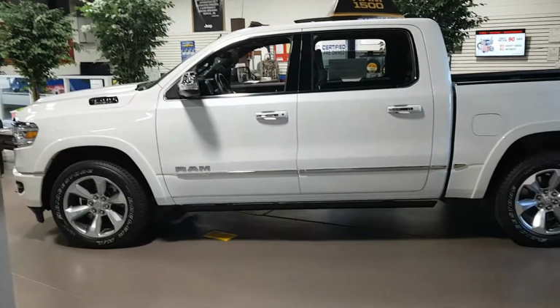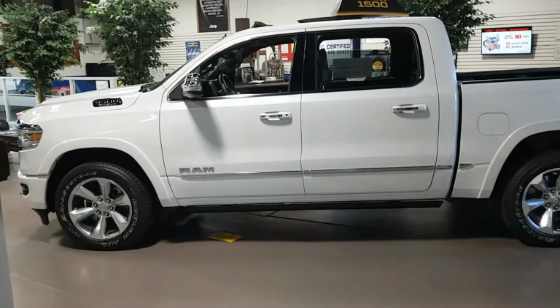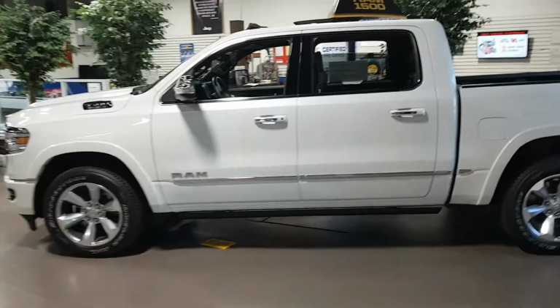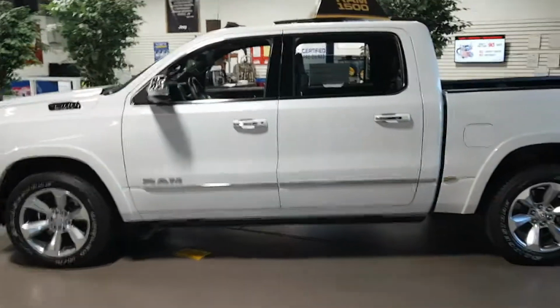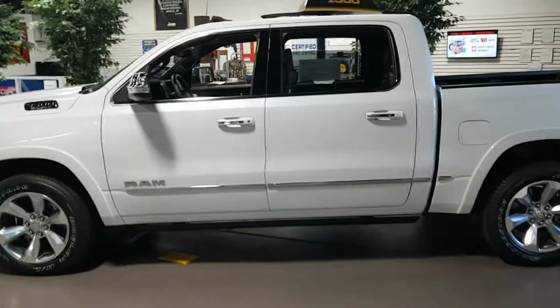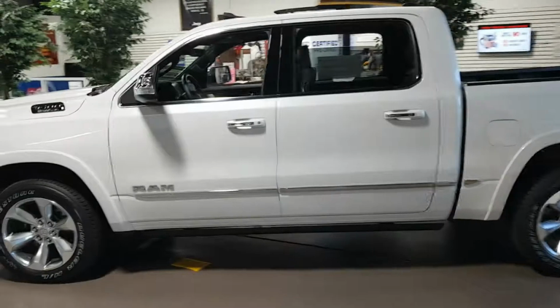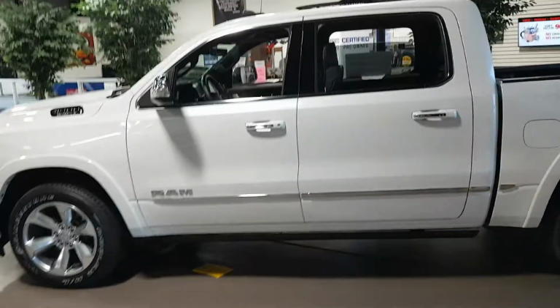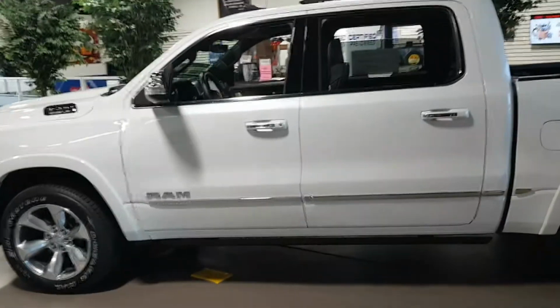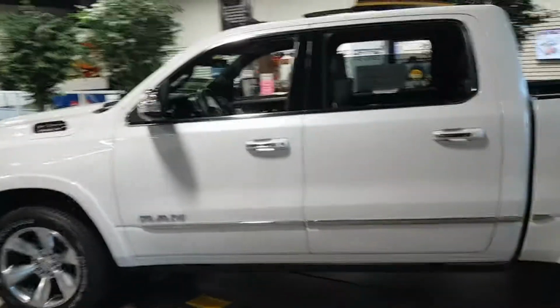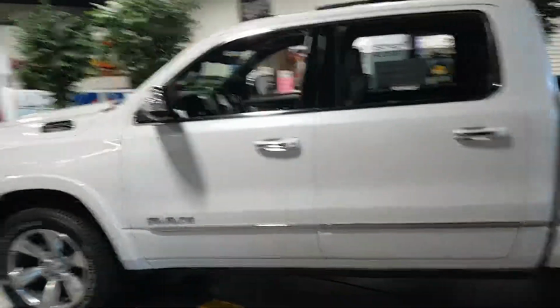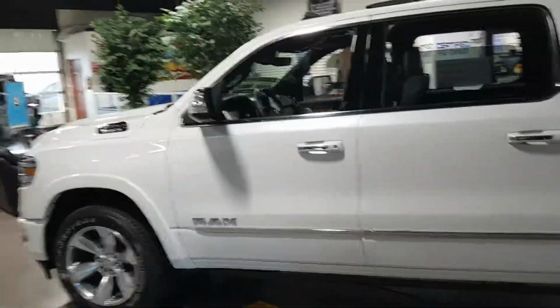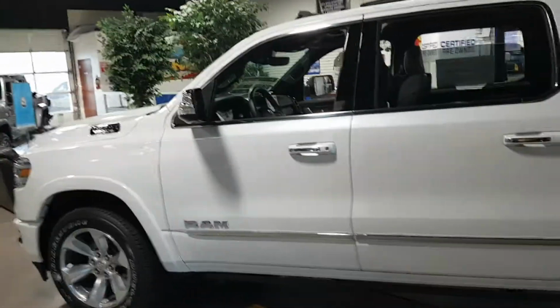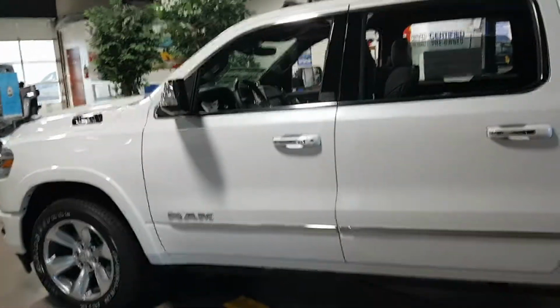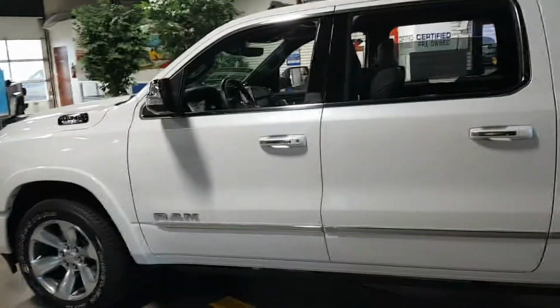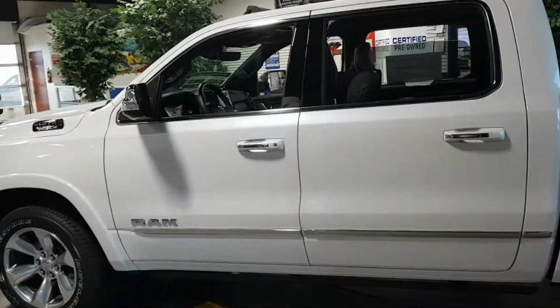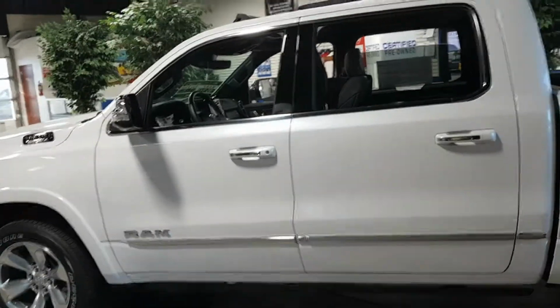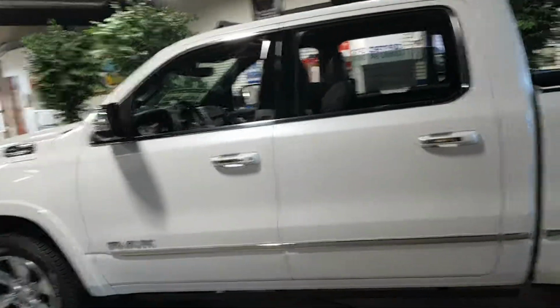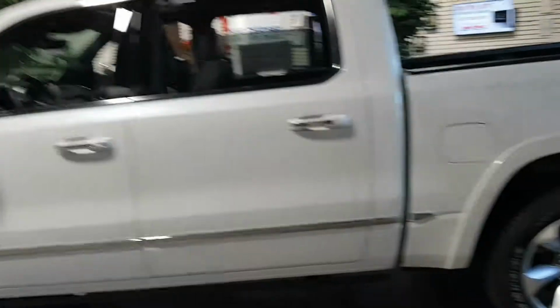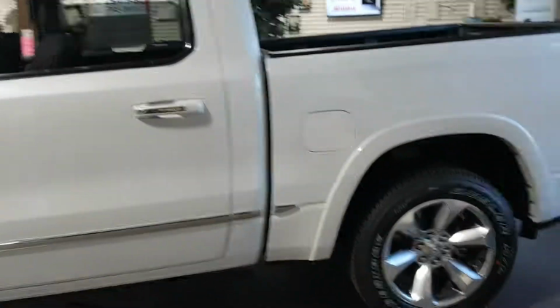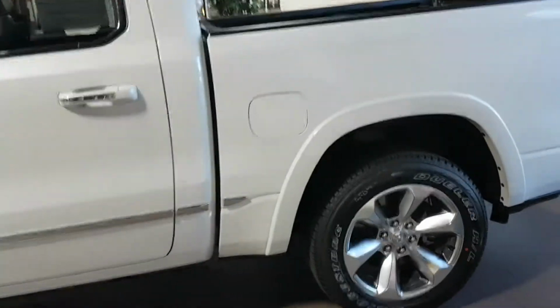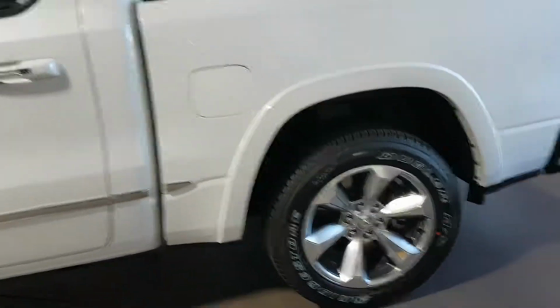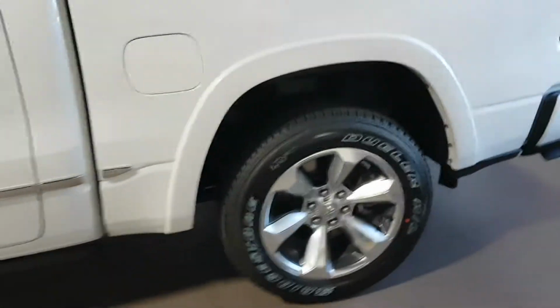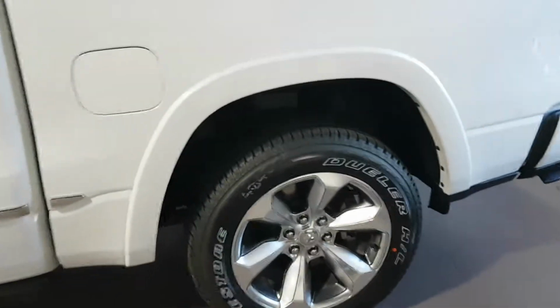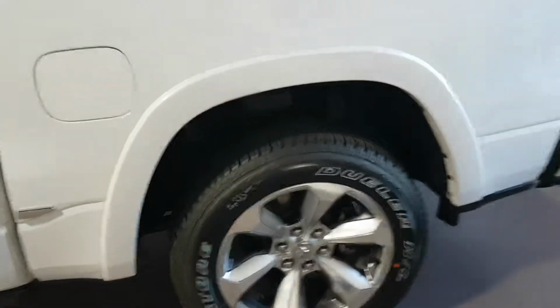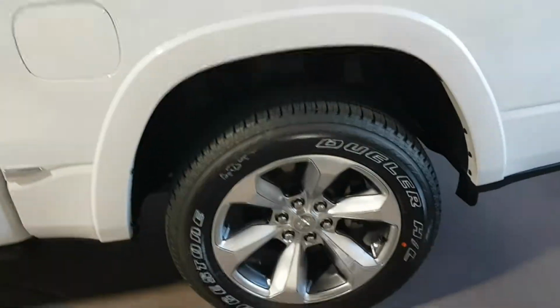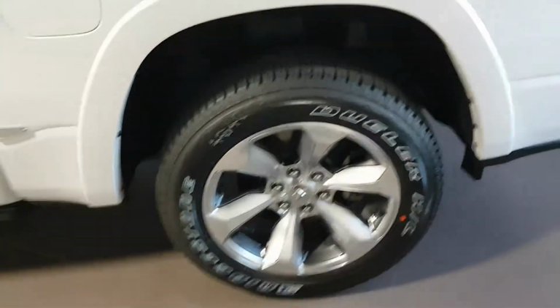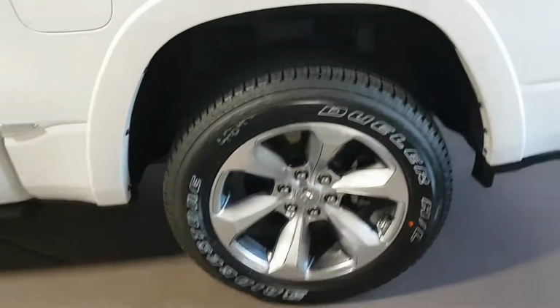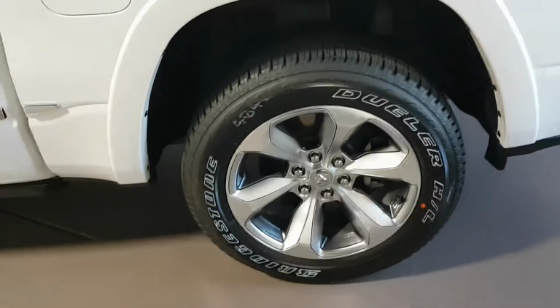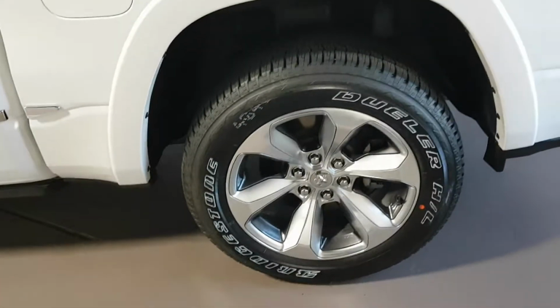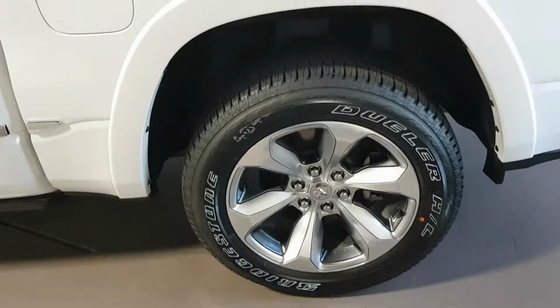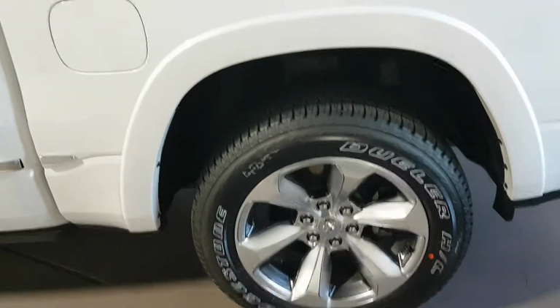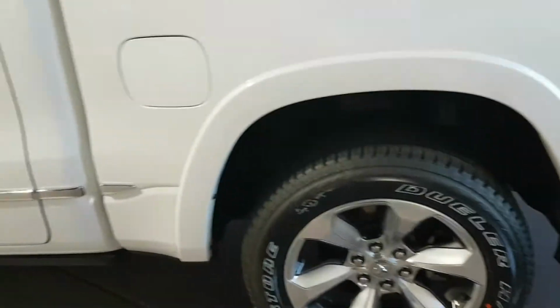All right, we're inside now, and here we have the new style — it's a Ram Limited. You can't get them in the old styles anymore, so you have to go into the new one. Again, you have the six bolt pattern on all the new style trucks, so you can't use those old rims, unfortunately.